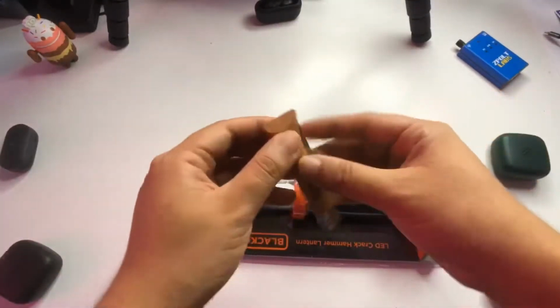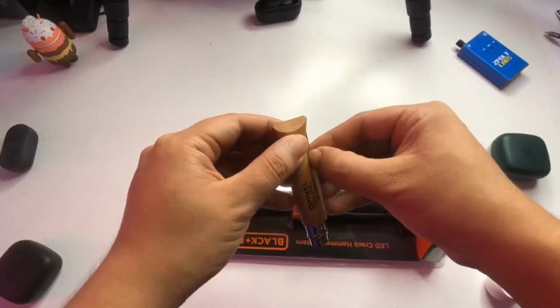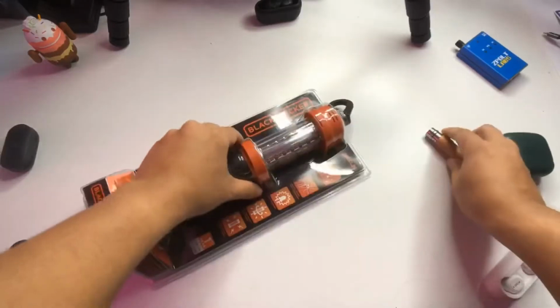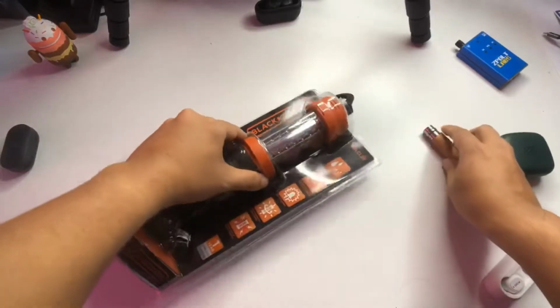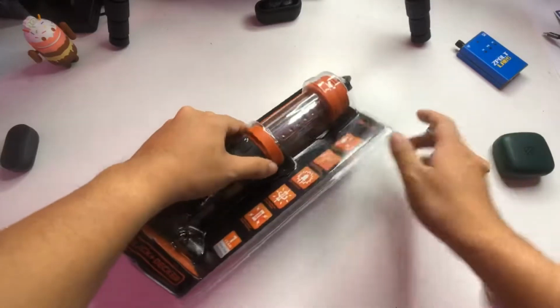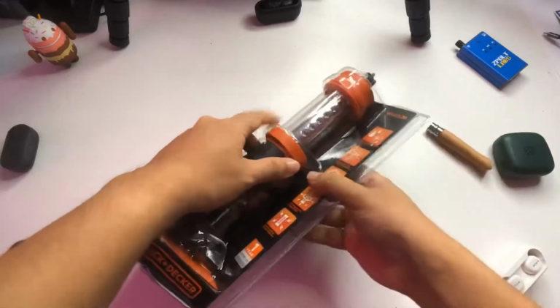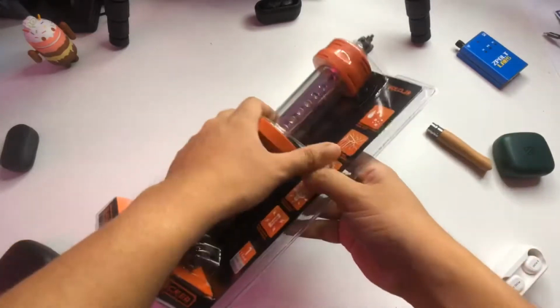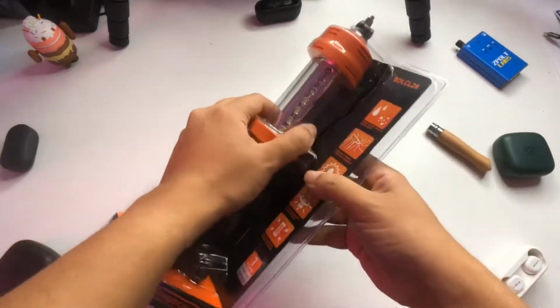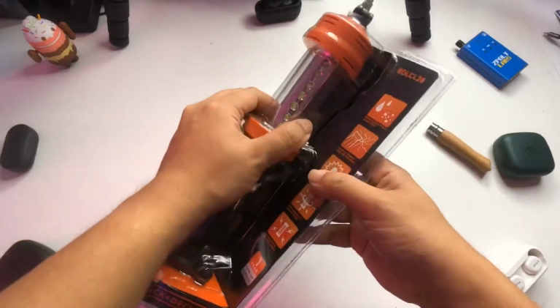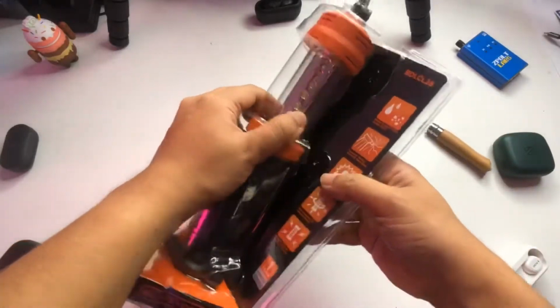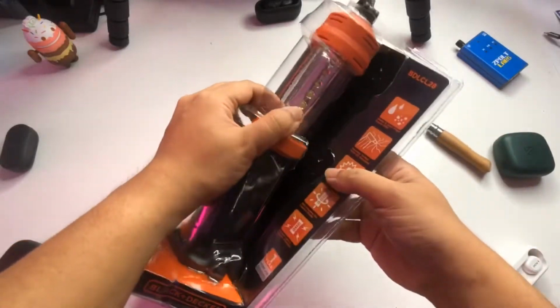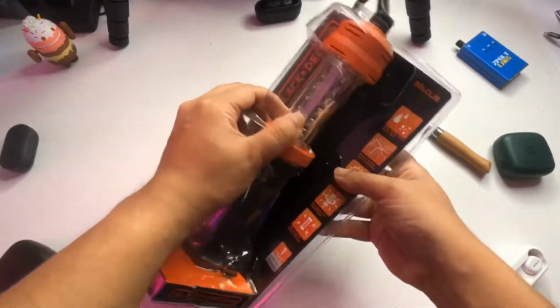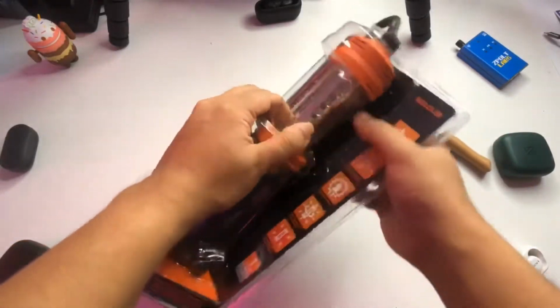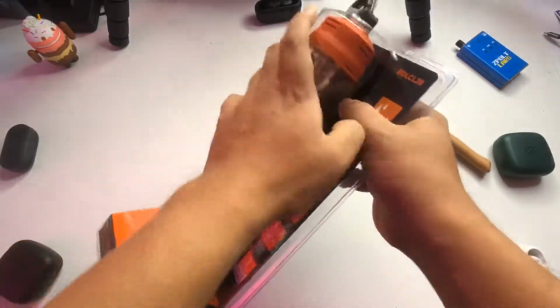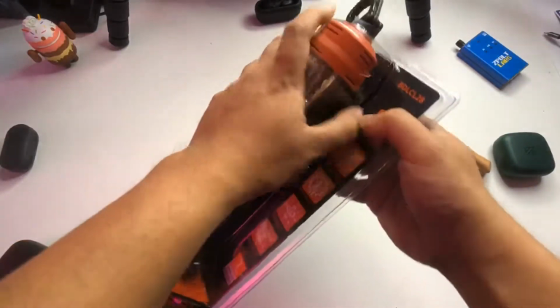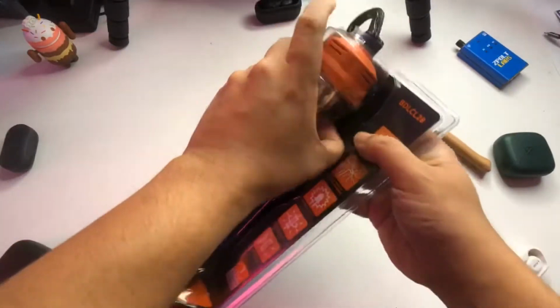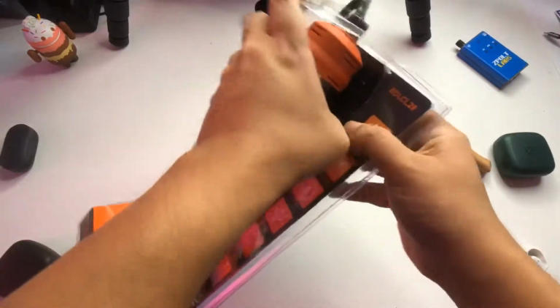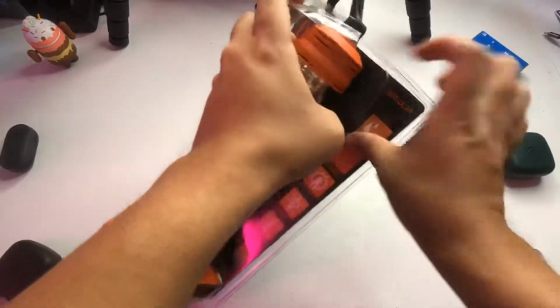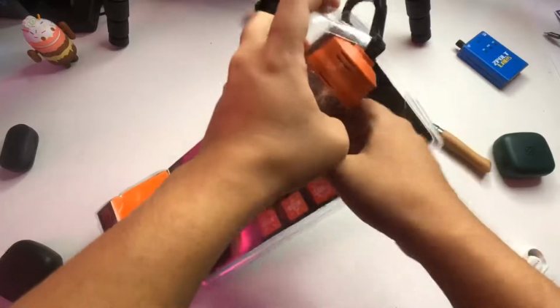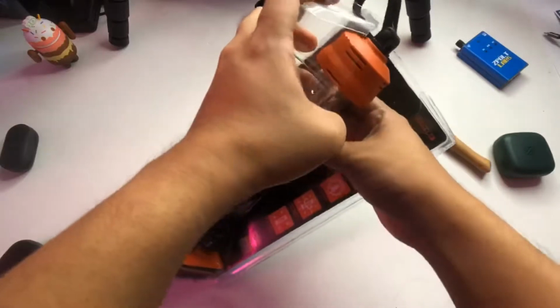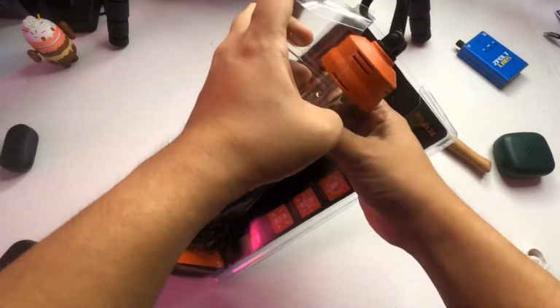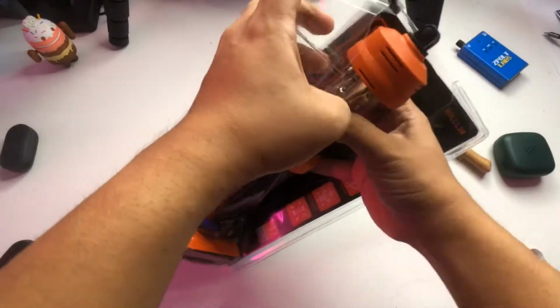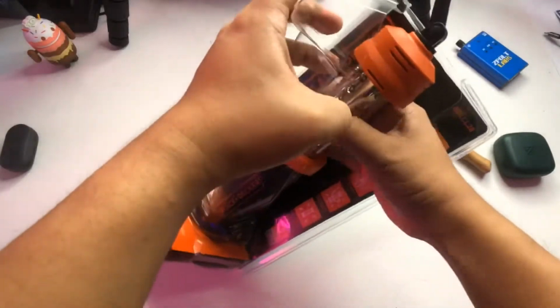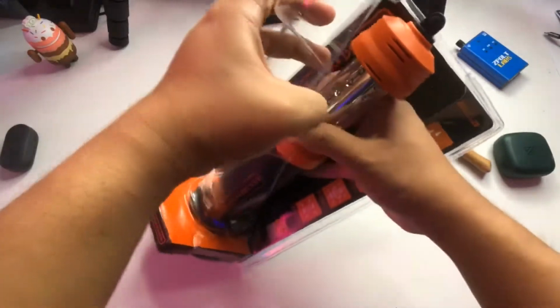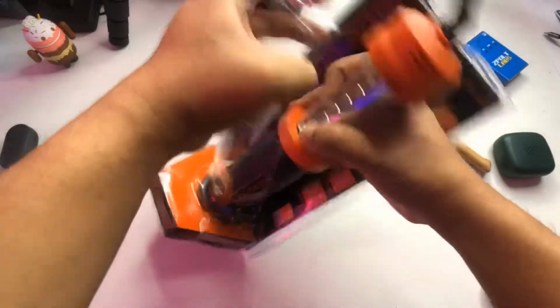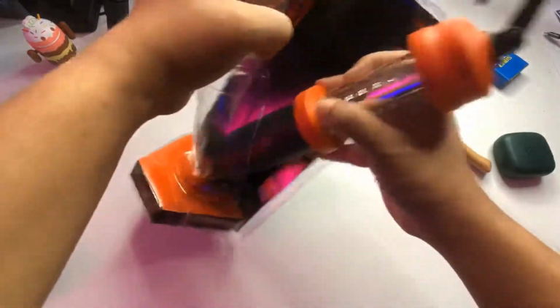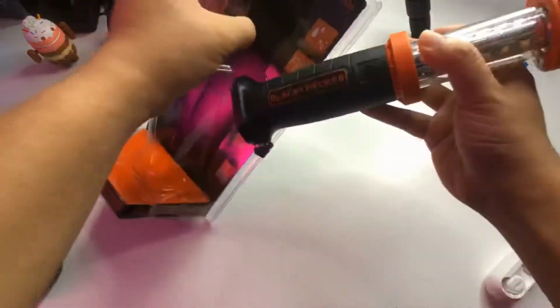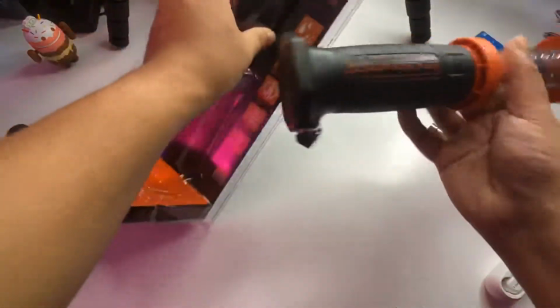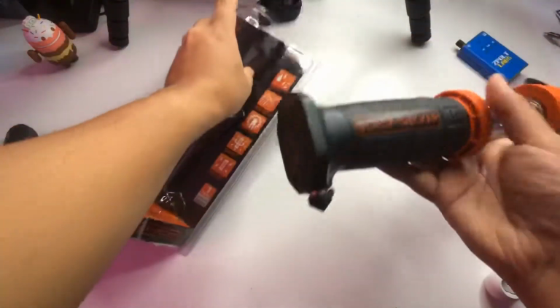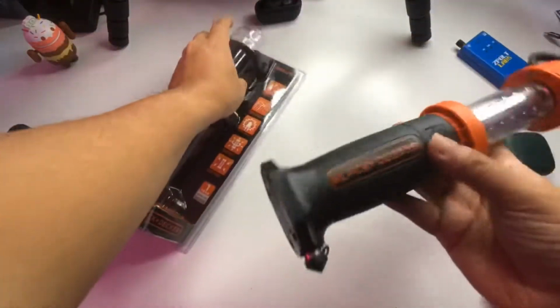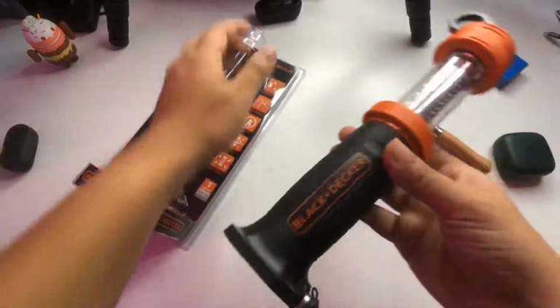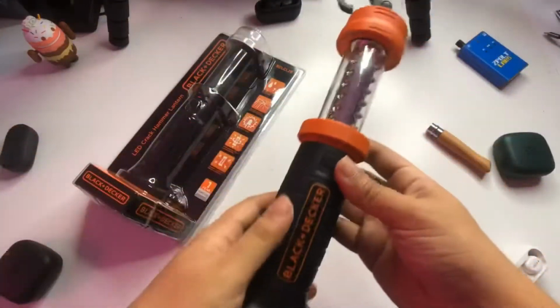This is around $30 if you buy it from outside. The Black & Decker brand is good, so I'm expecting a lot from this one.